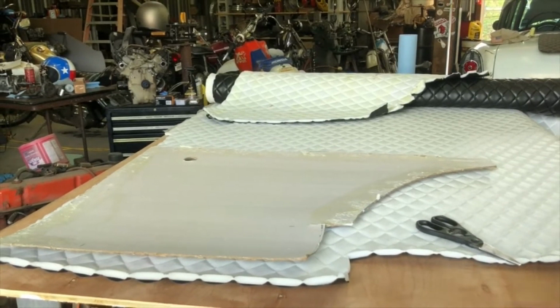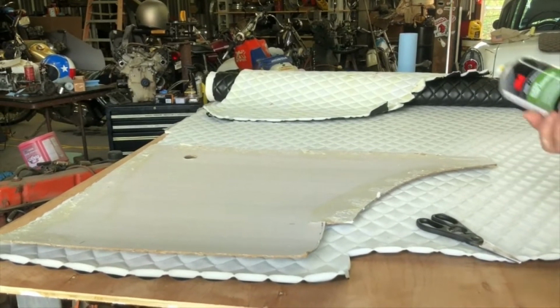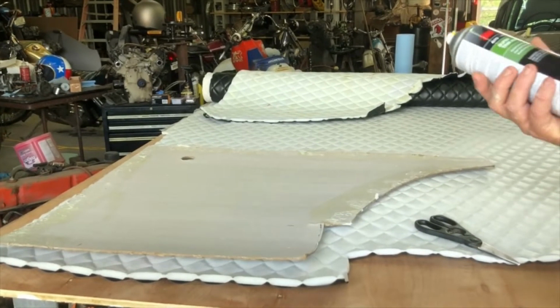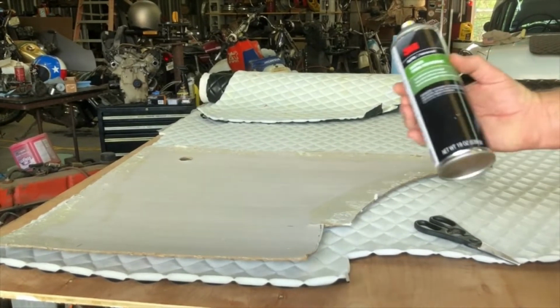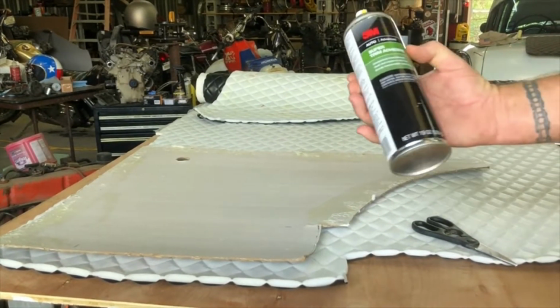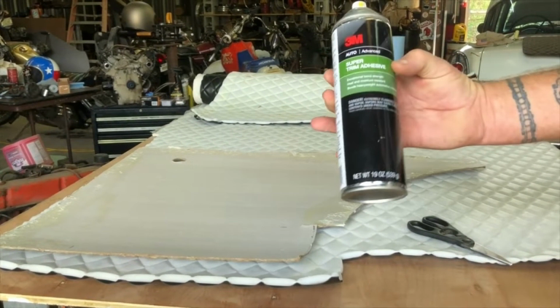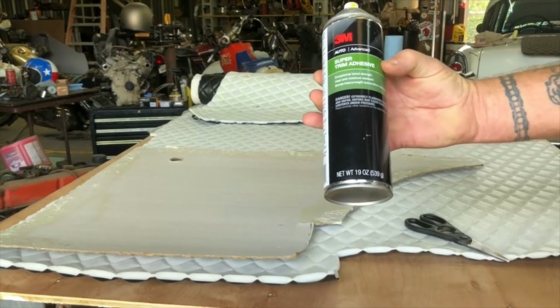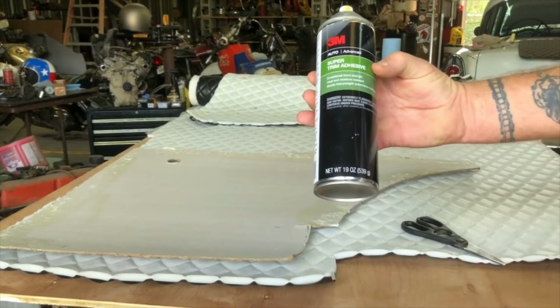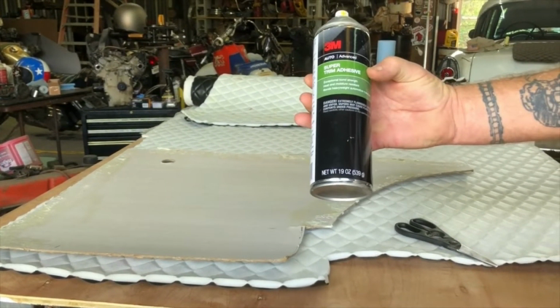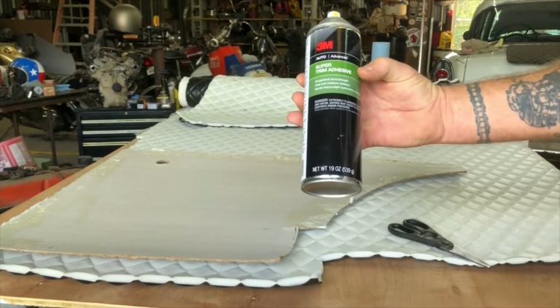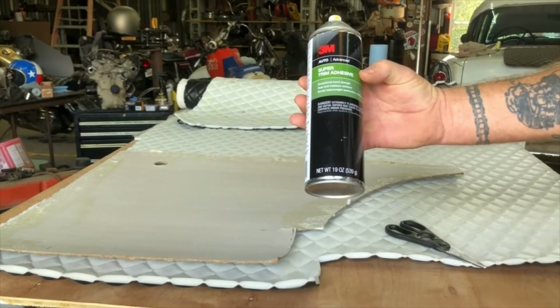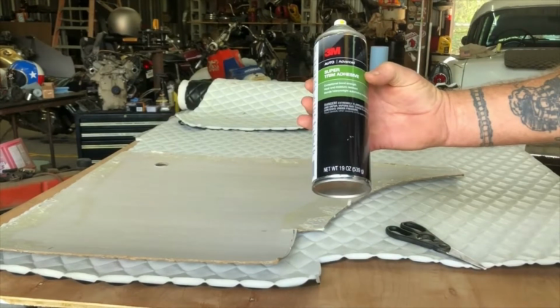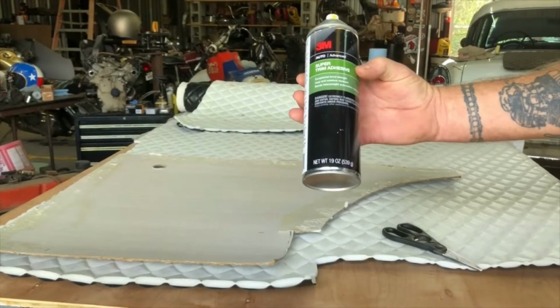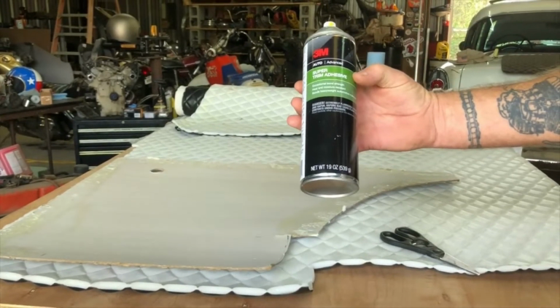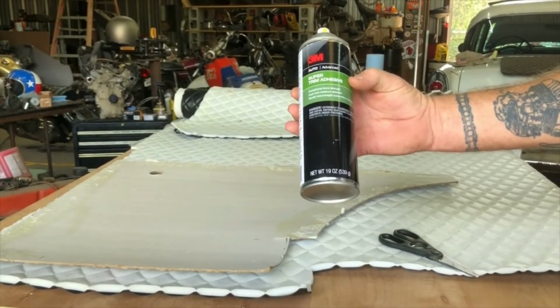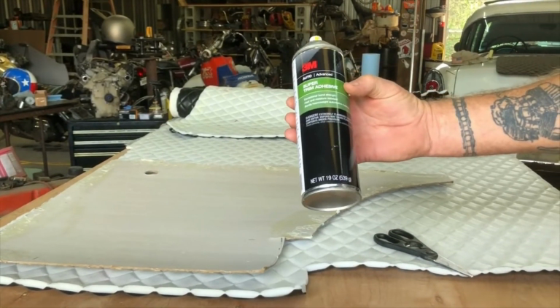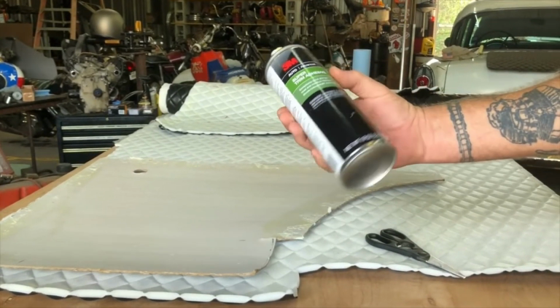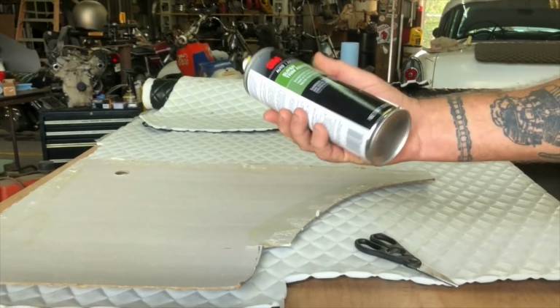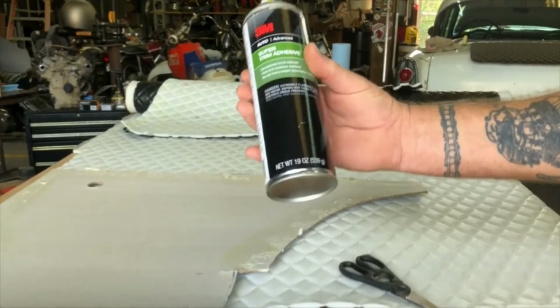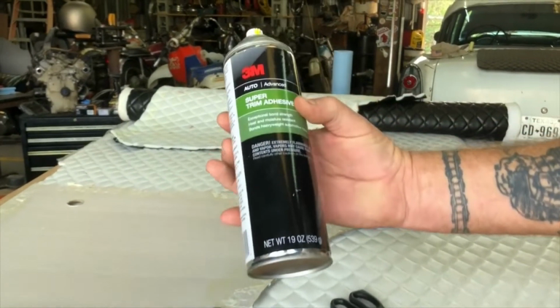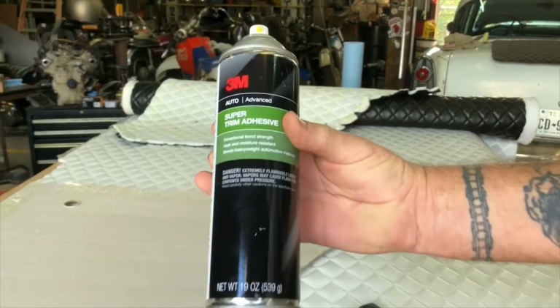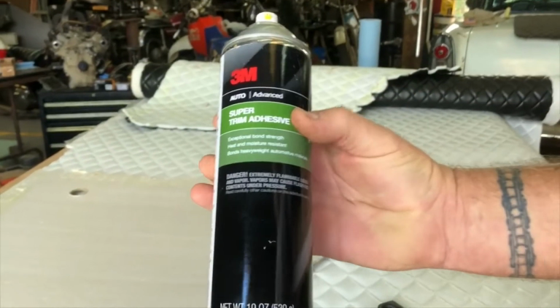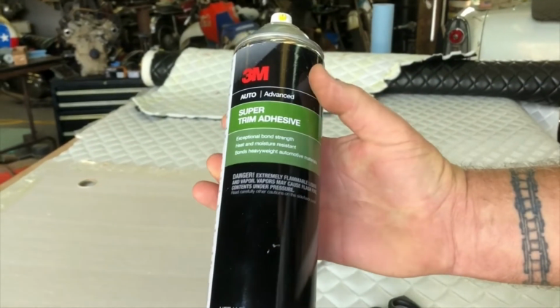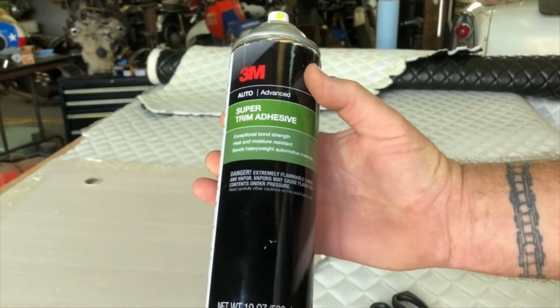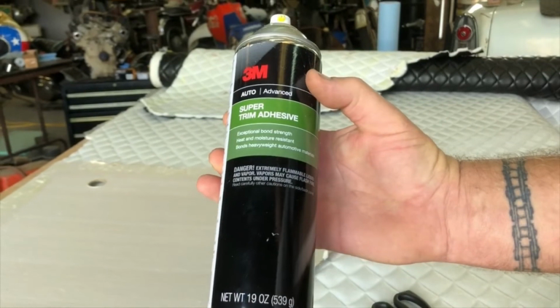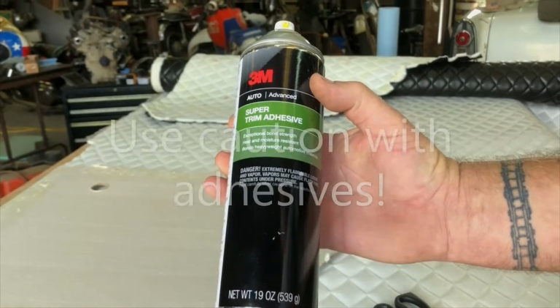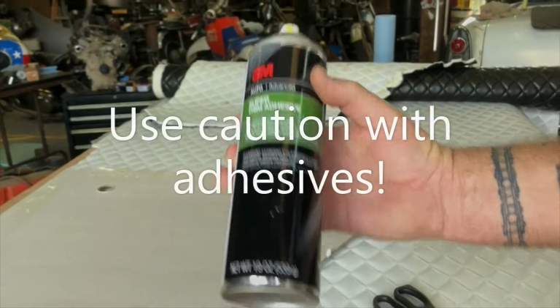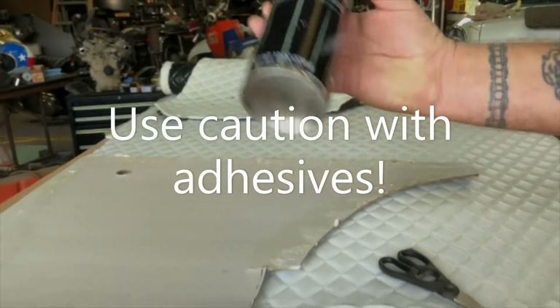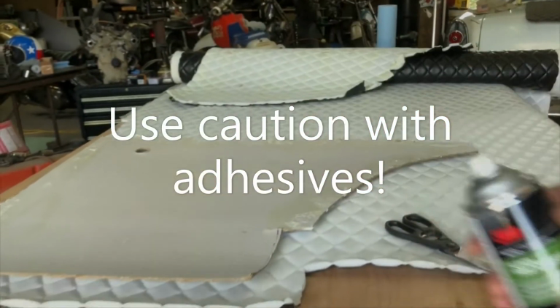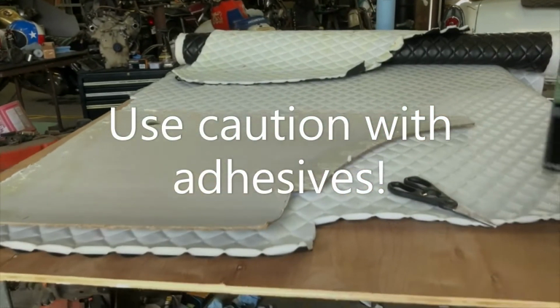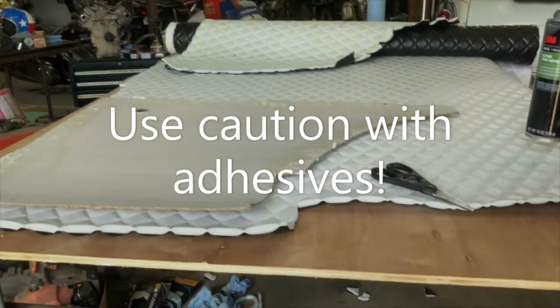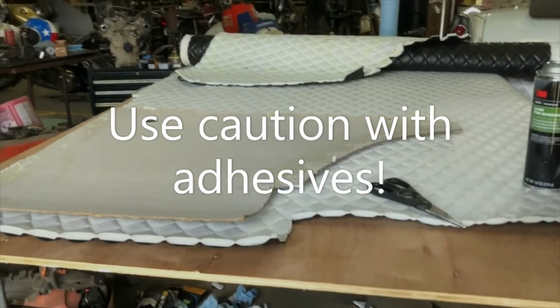We're going to be using some 3M Super Weatherstrip adhesive that you can get at any auto parts house. It's like 30 bucks a can, something like that. Works good, does the deal.